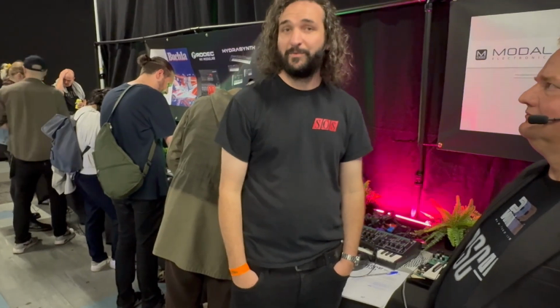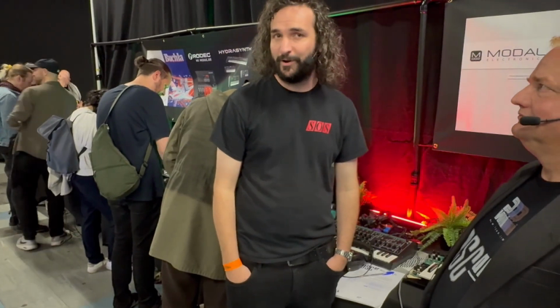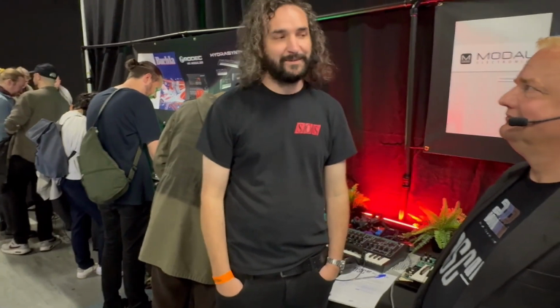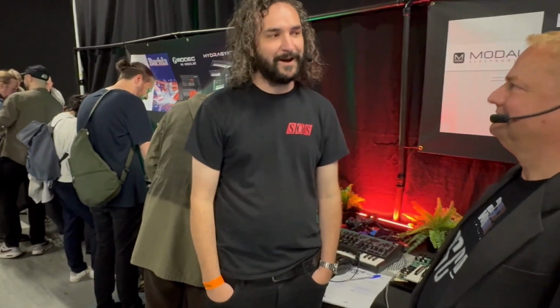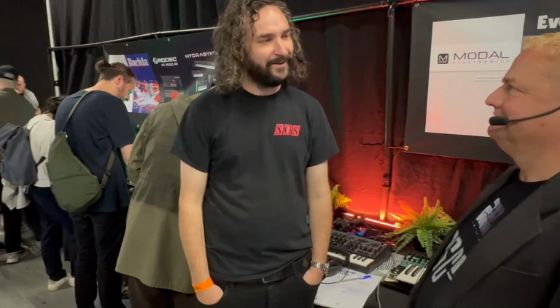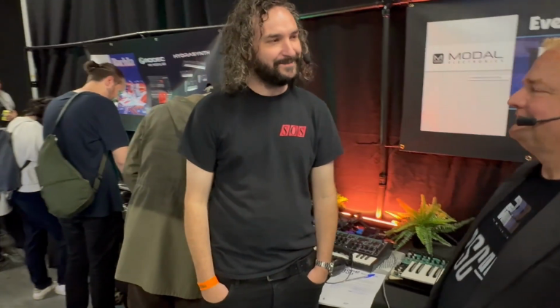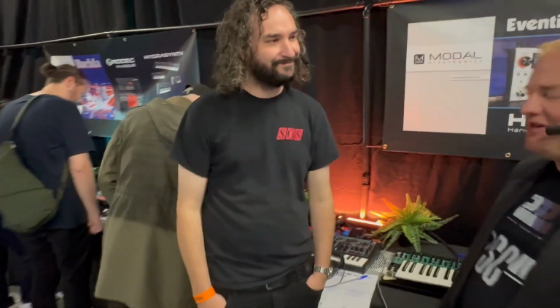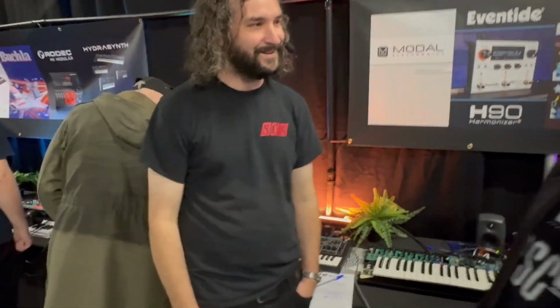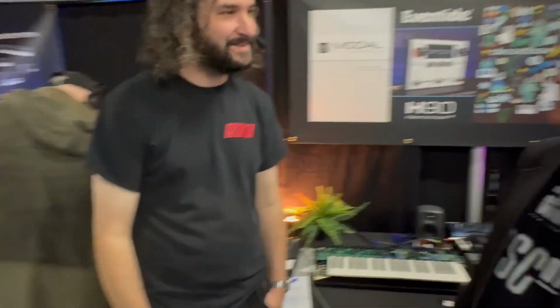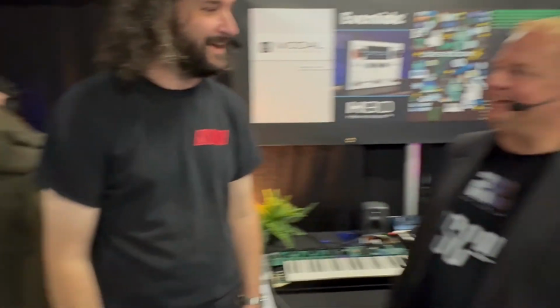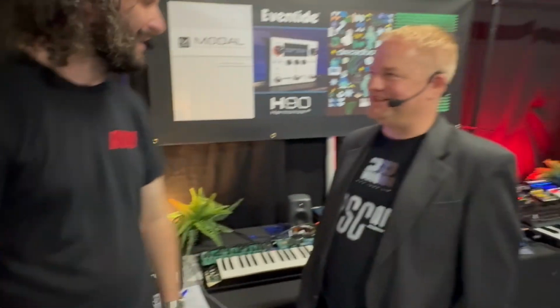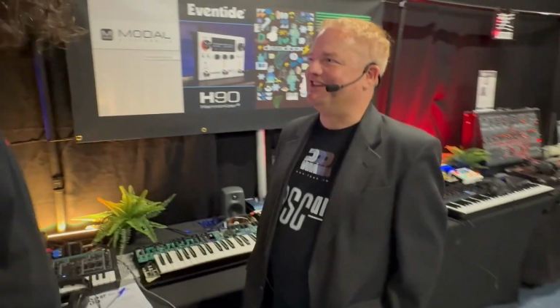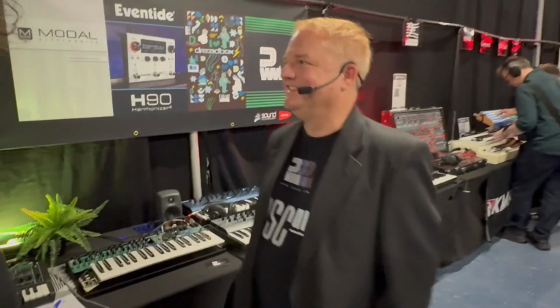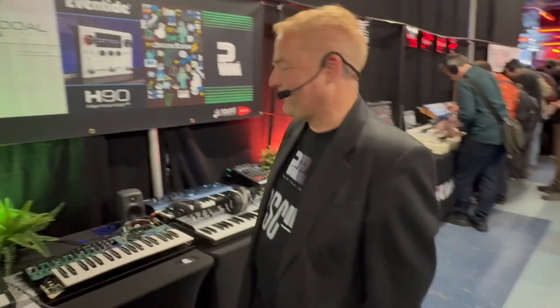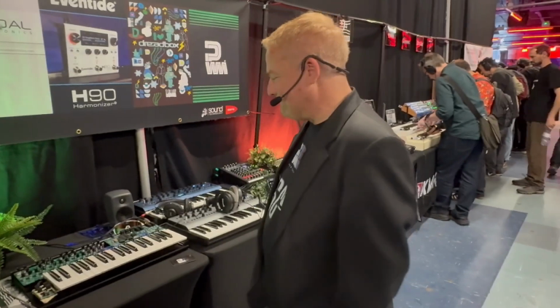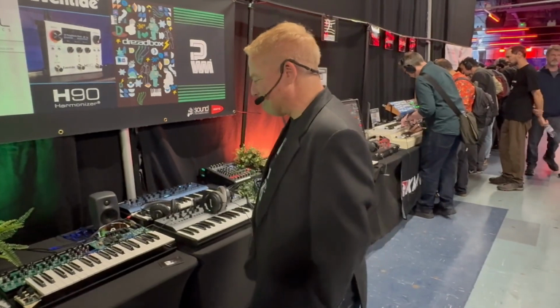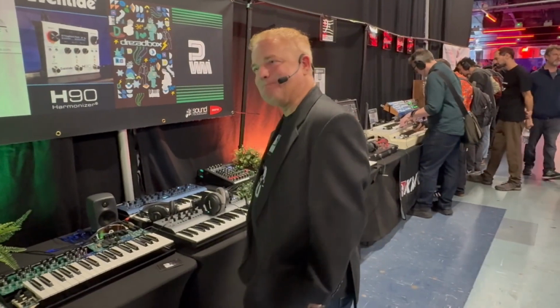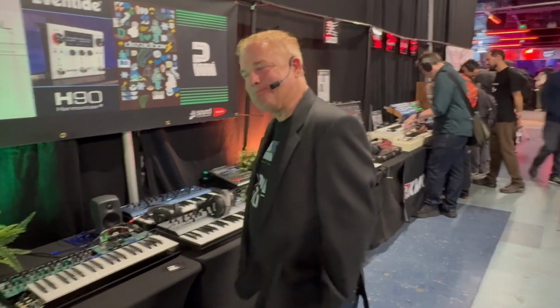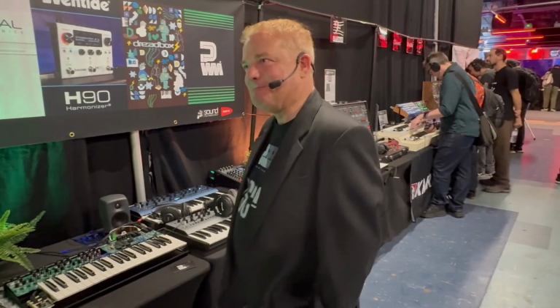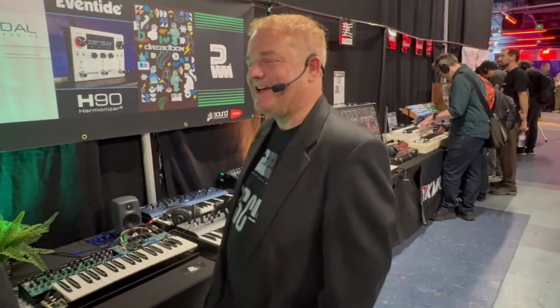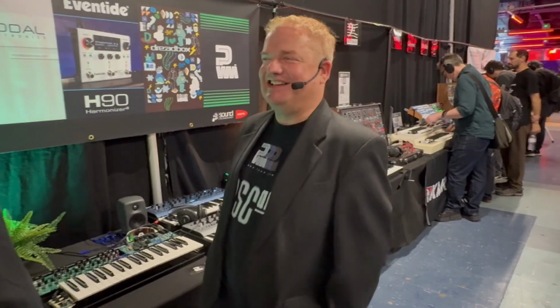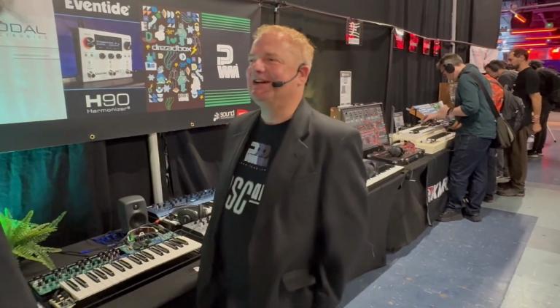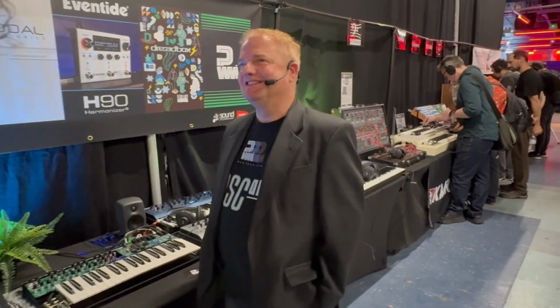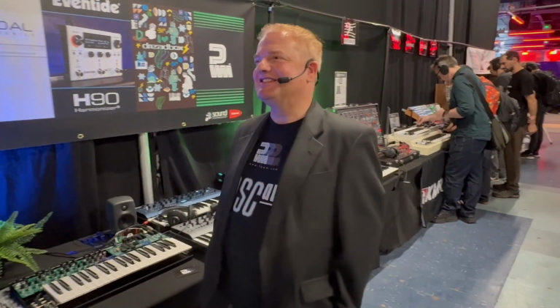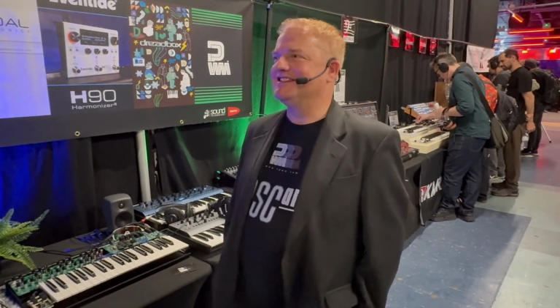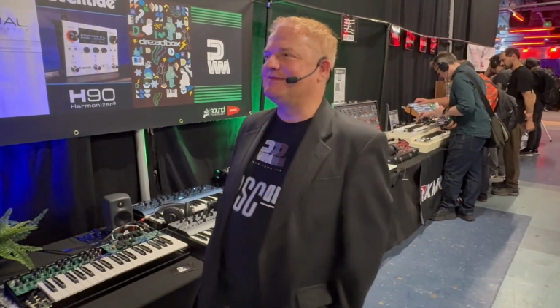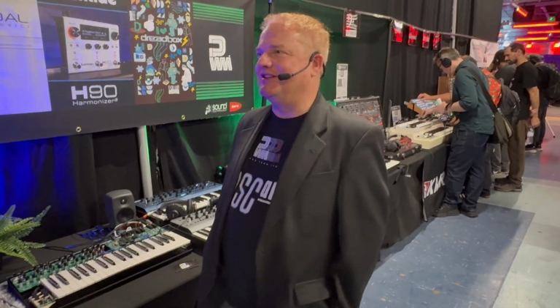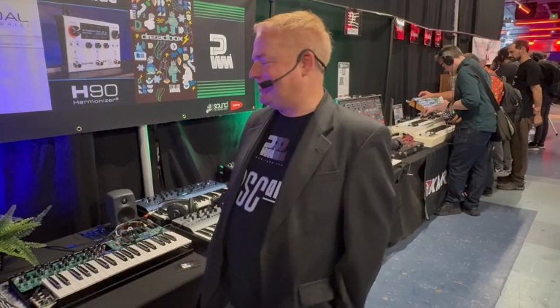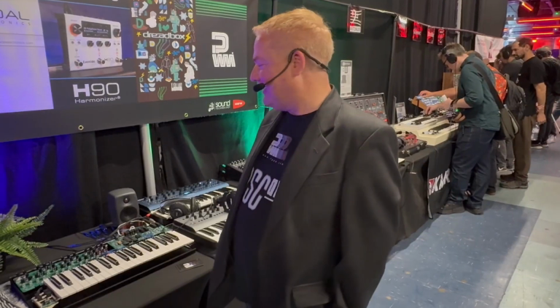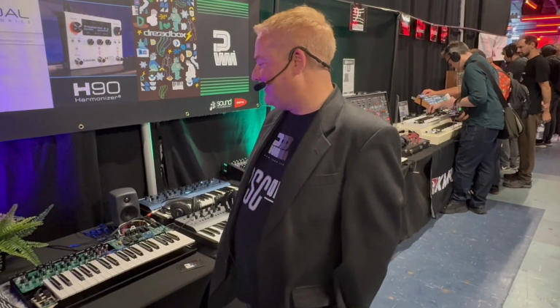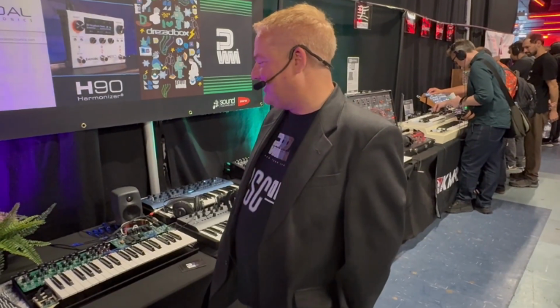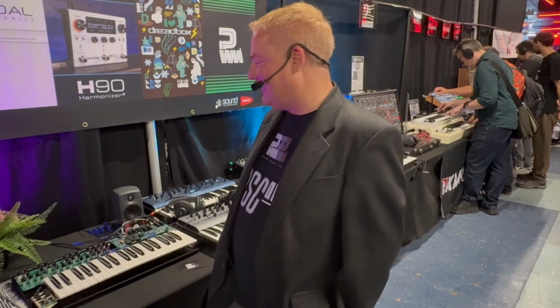We're here with Paul at PWM. How are you doing? I'm good, thanks. It's great to see you. Lovely stuff. I always like stopping by the PWM booth because you always have some fantastic machine that's sort of halfway on its way to being a synth.